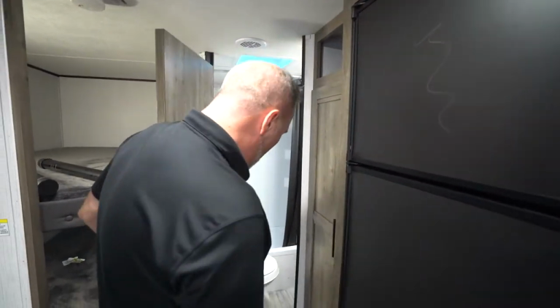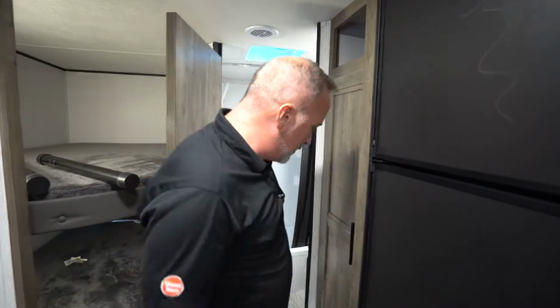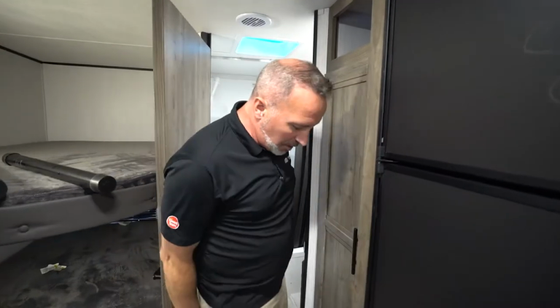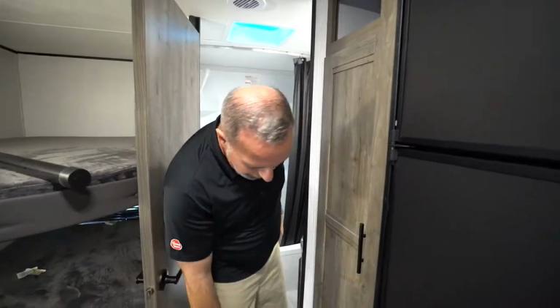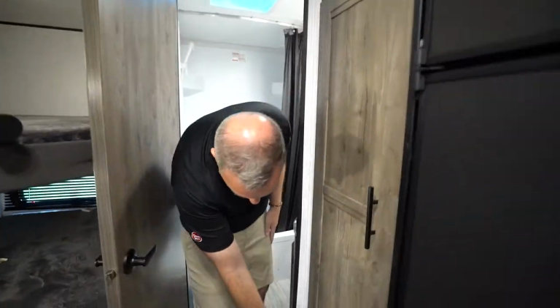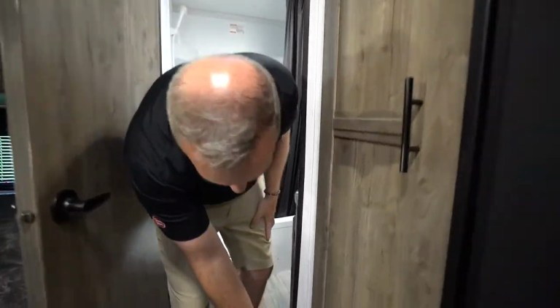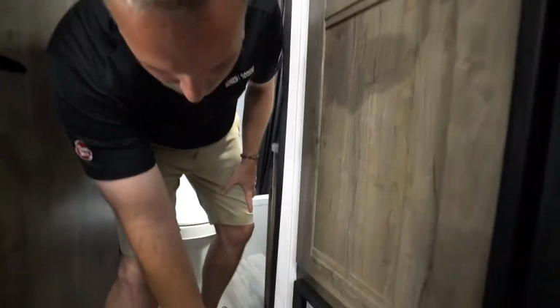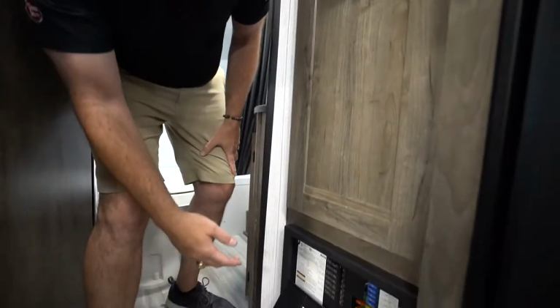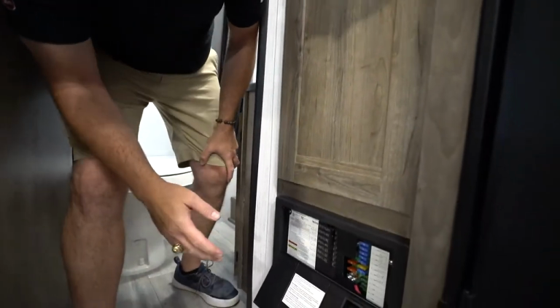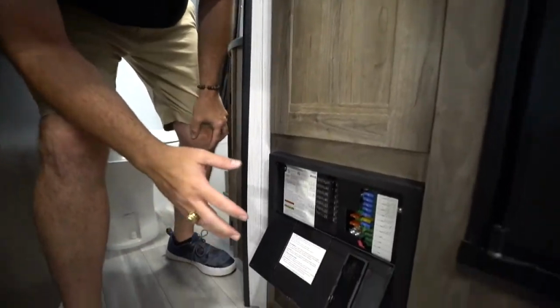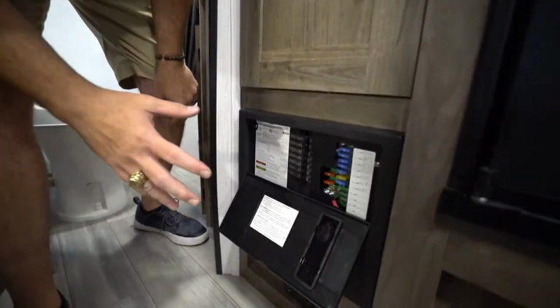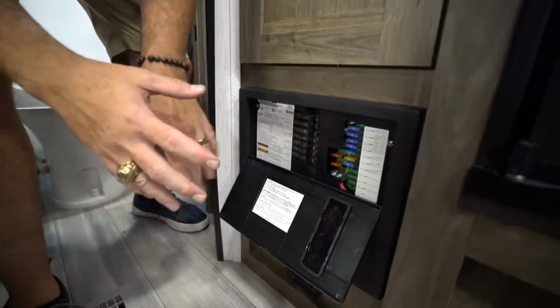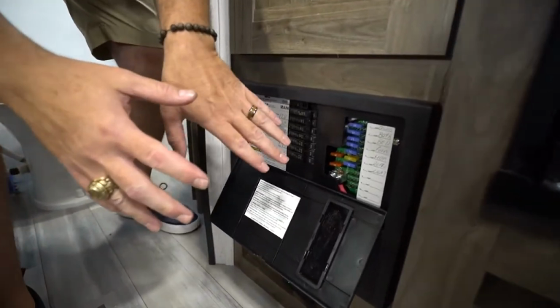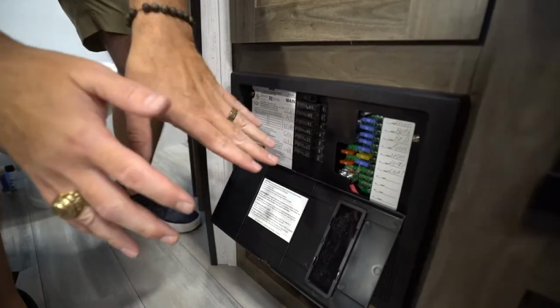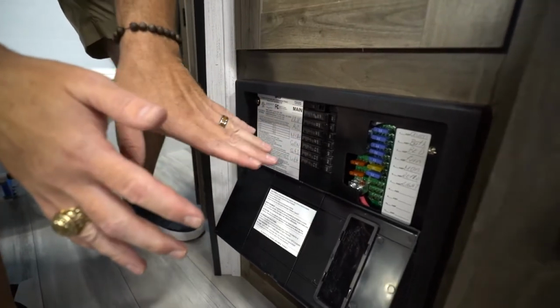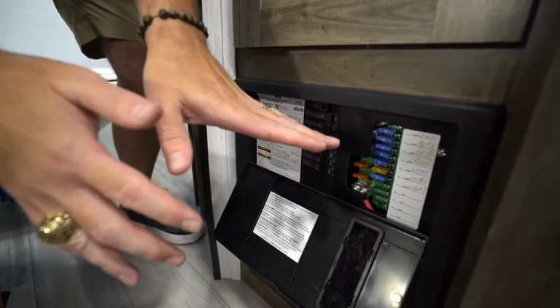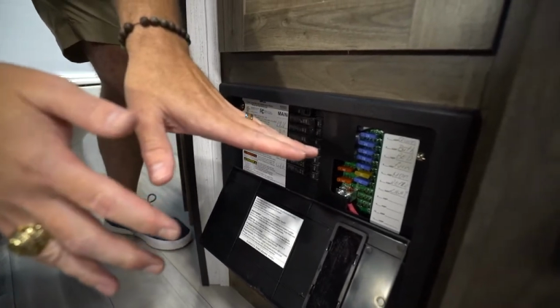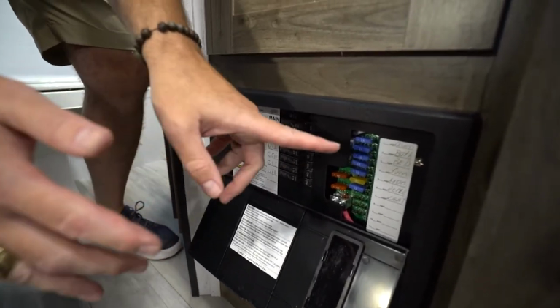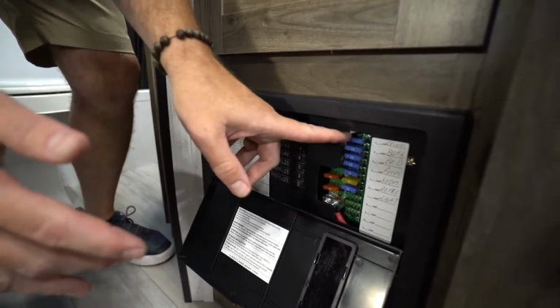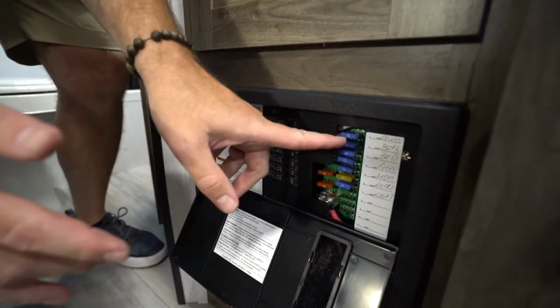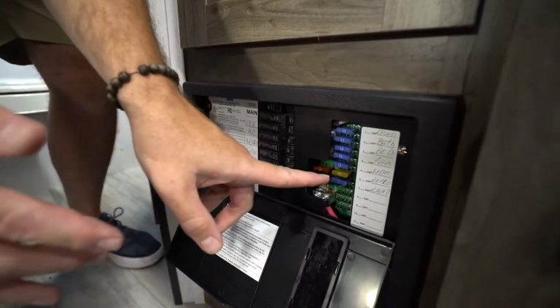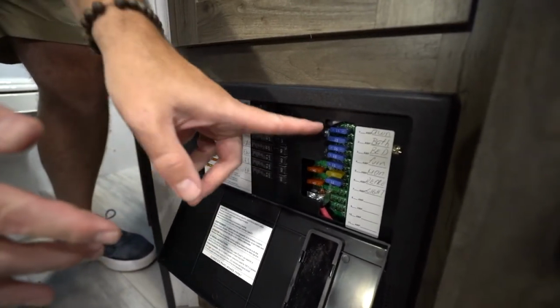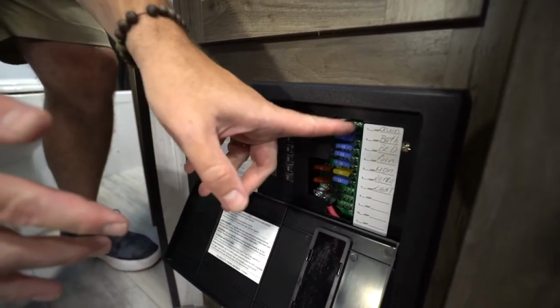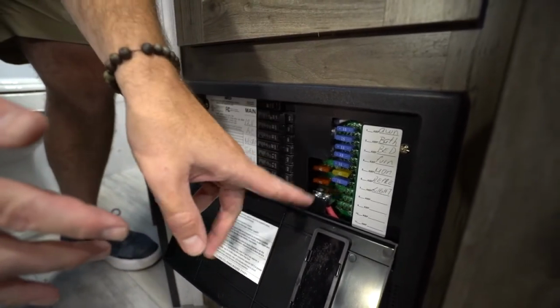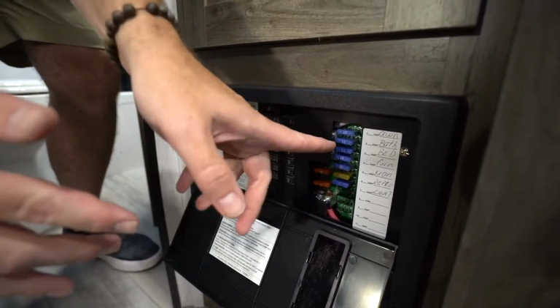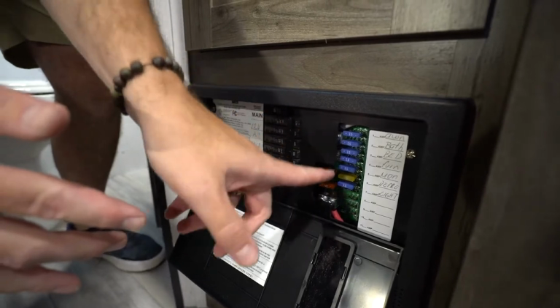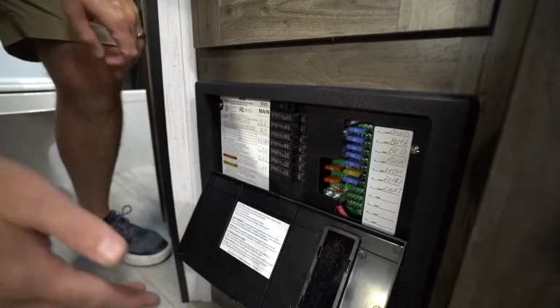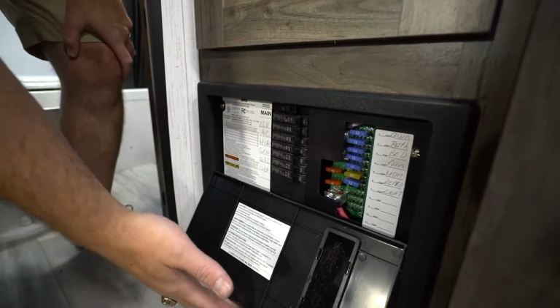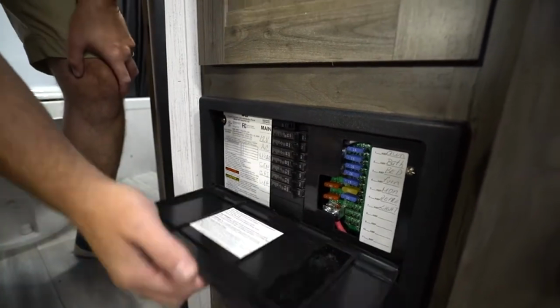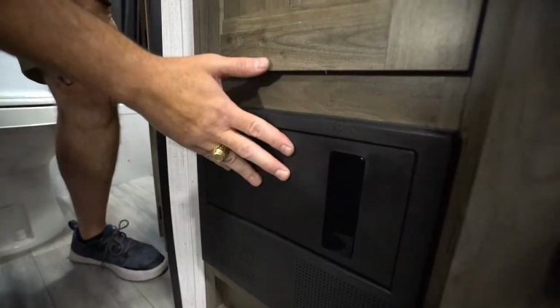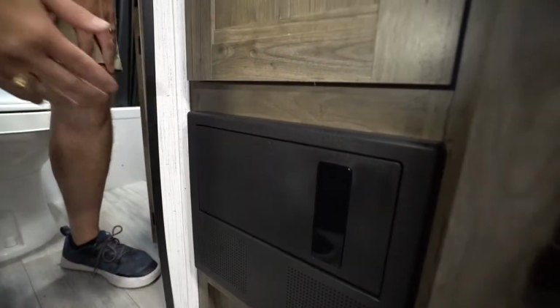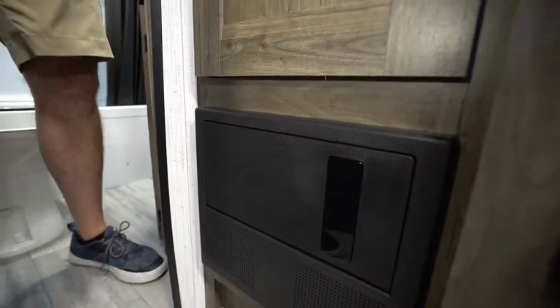Right here is our circuit breaker box. What they've done with some of the circuit breakers these days, especially on the newer RVs, is they'll have a little LED light — so if it's red, that means that circuit breaker is bad and you need to replace it.